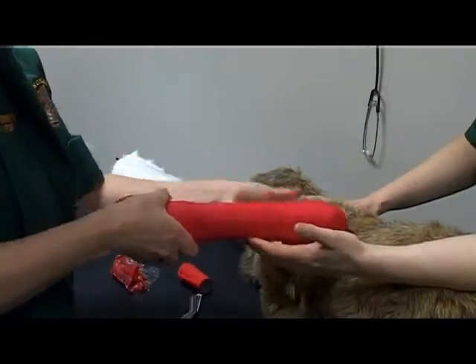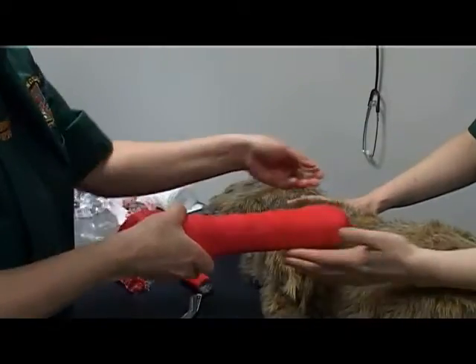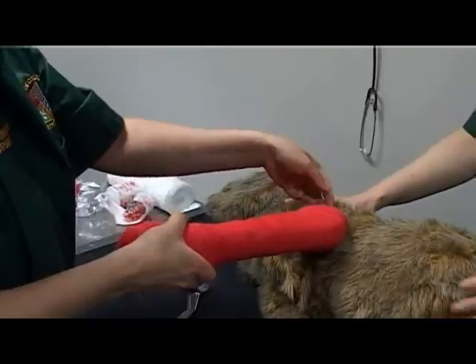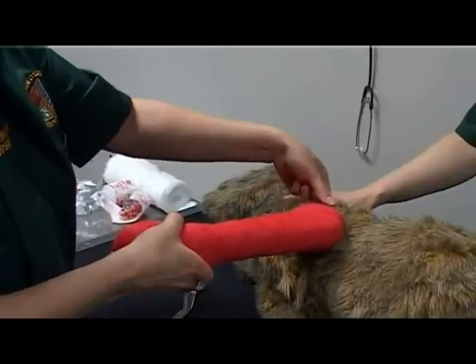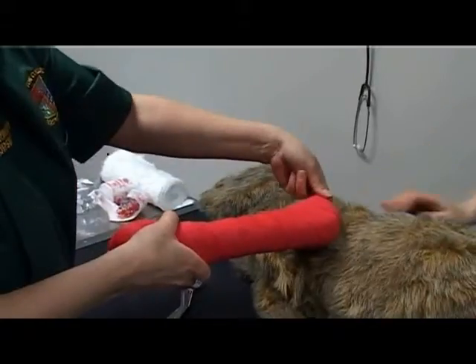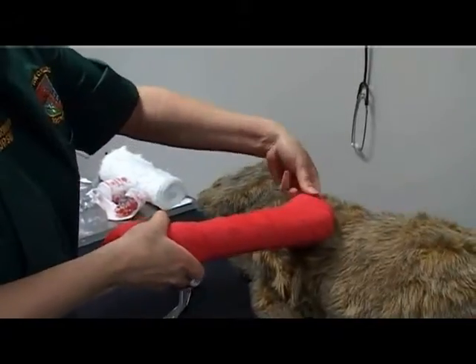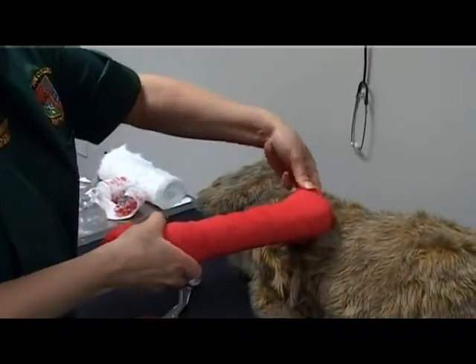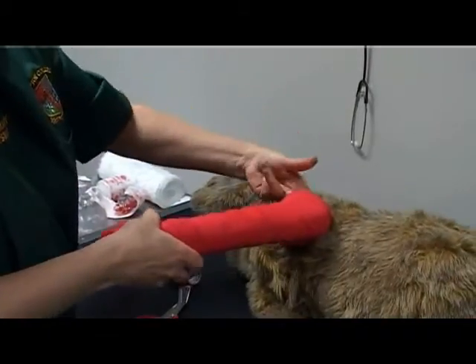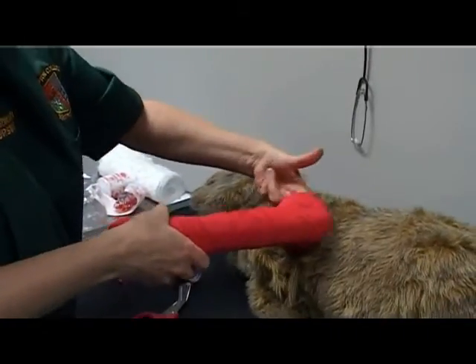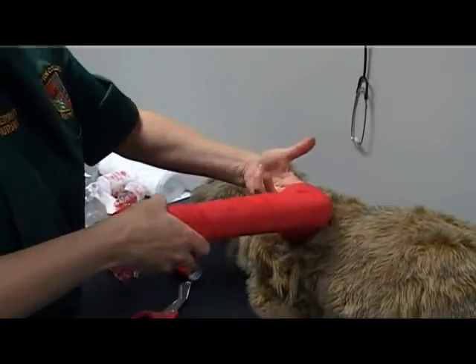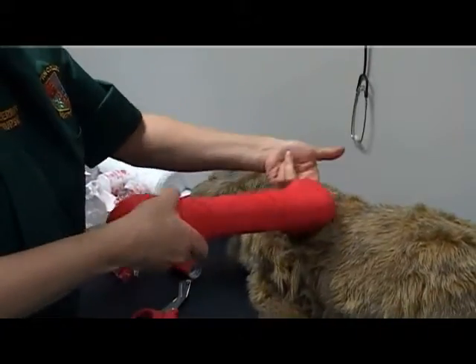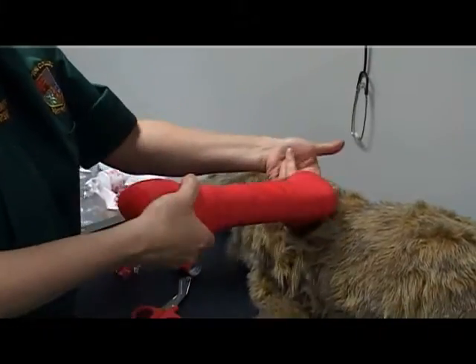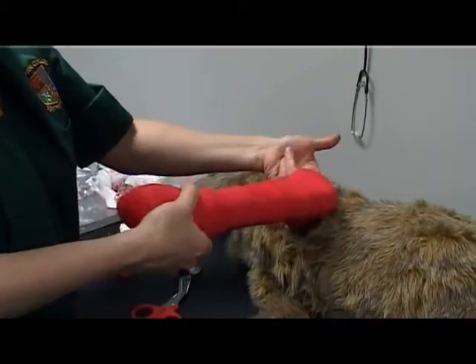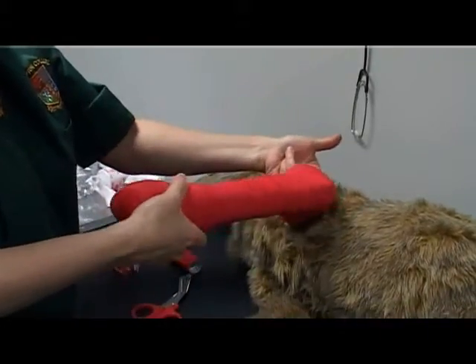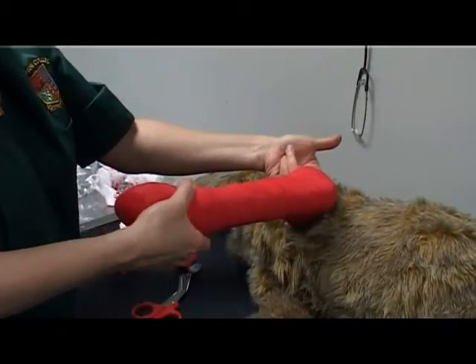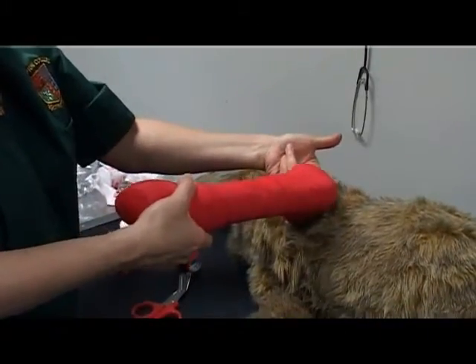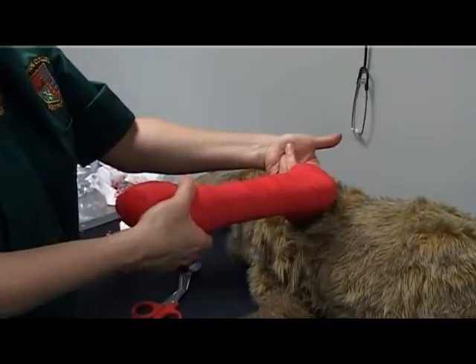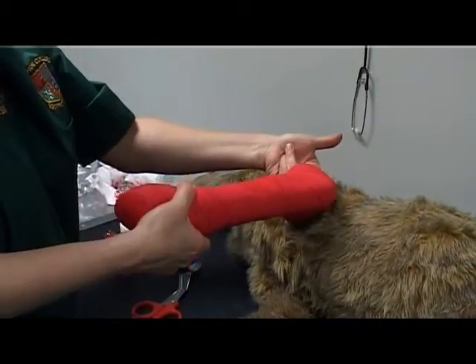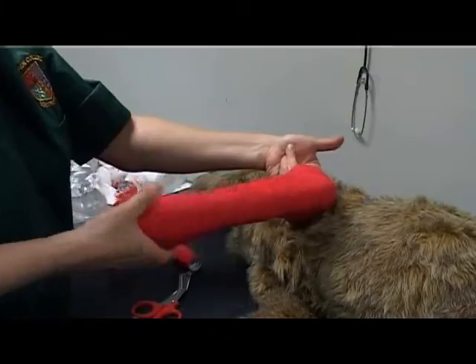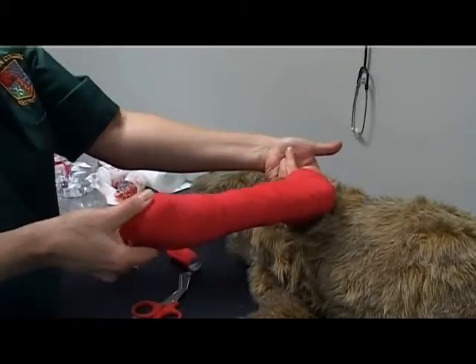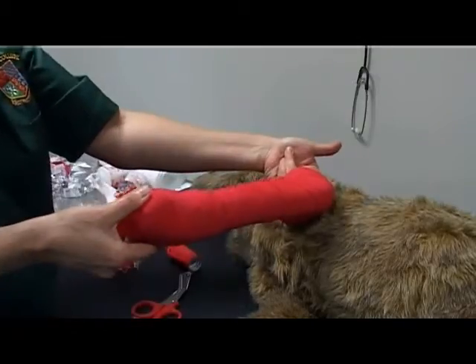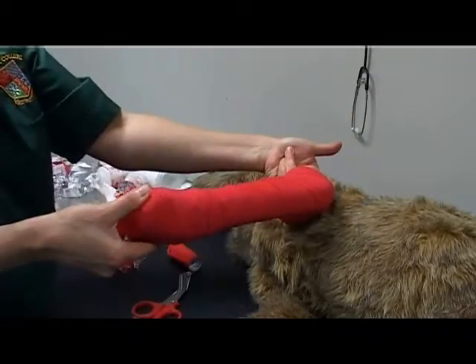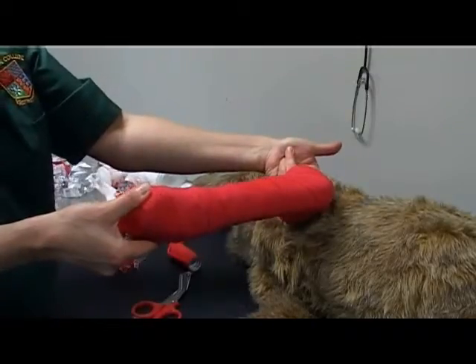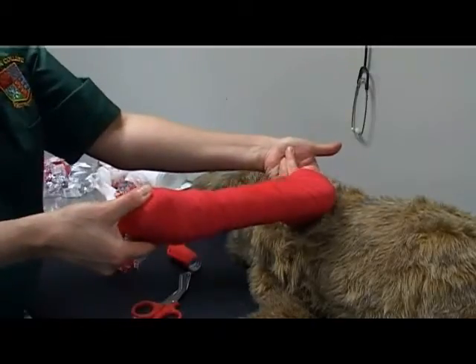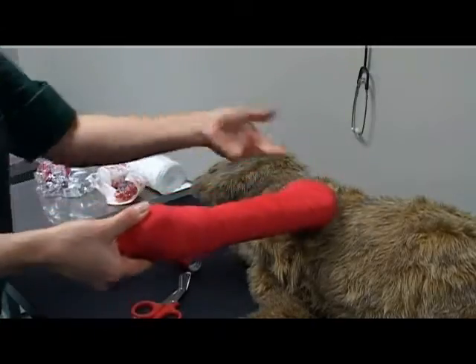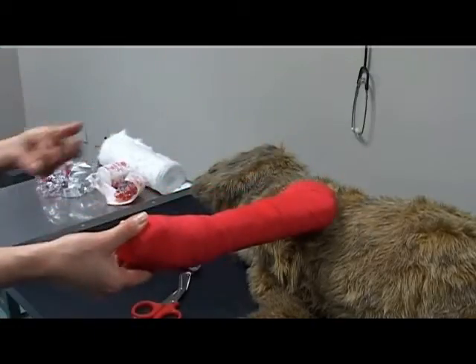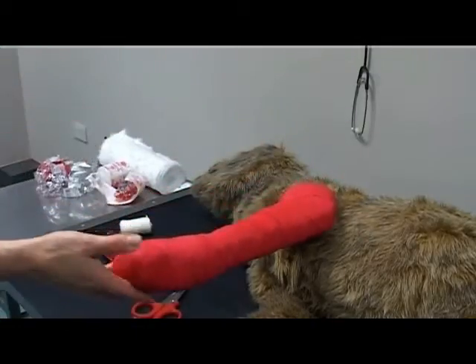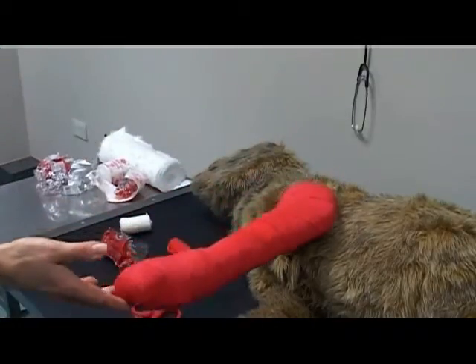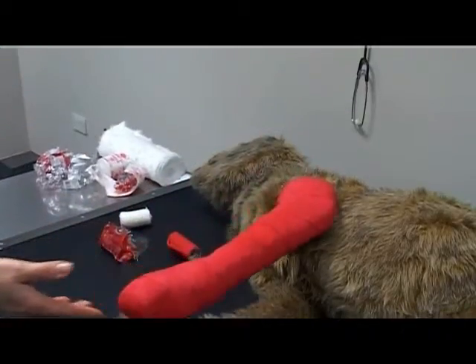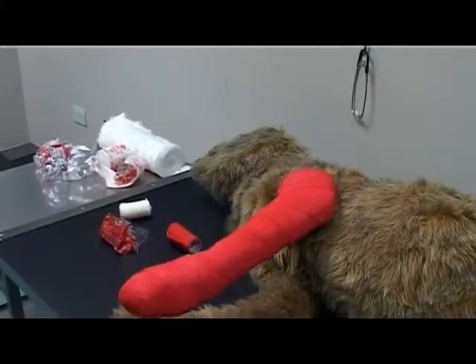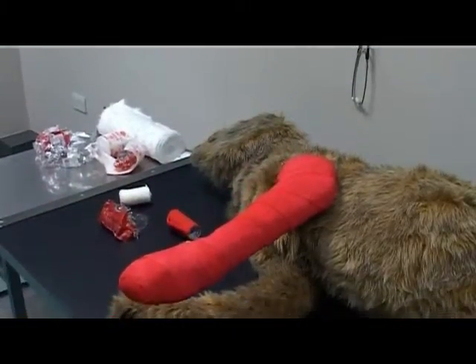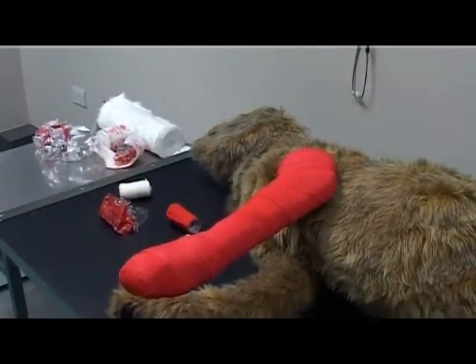Use two fingers to check the tension at the top. Check the bandage is neat and no pieces of padding or bandage material is showing.